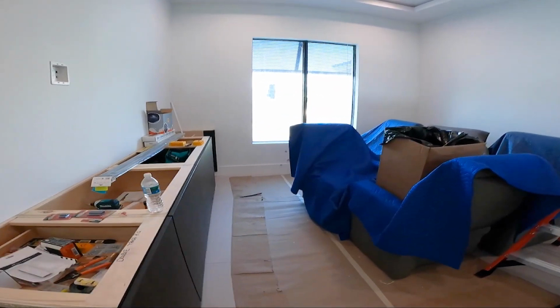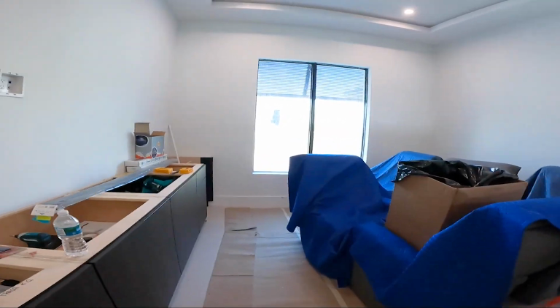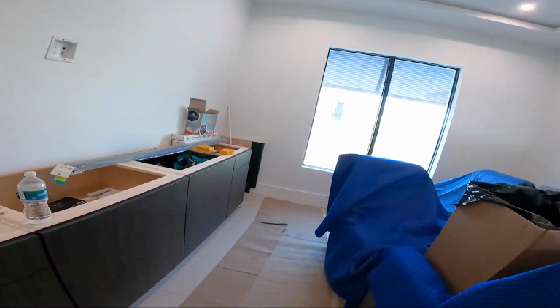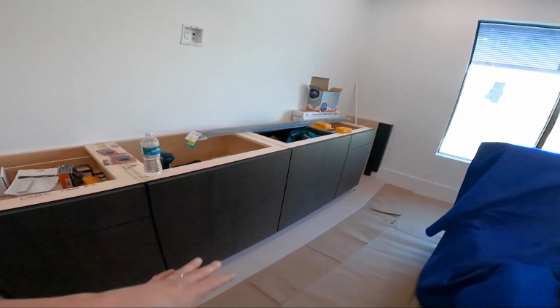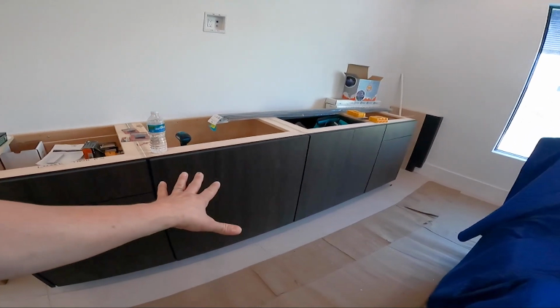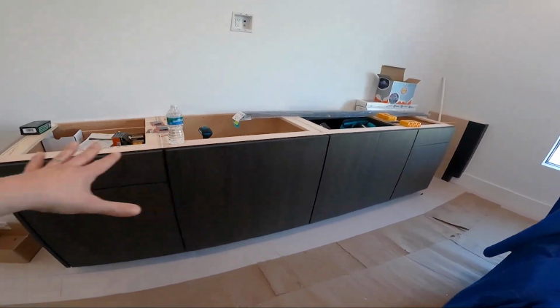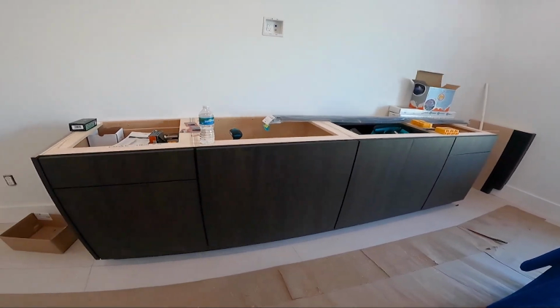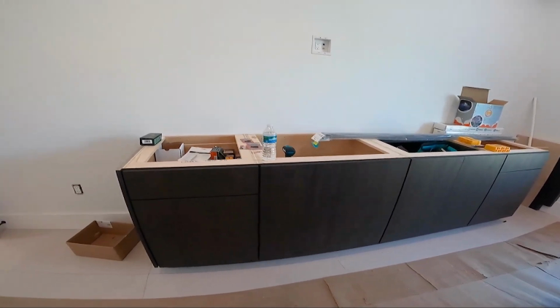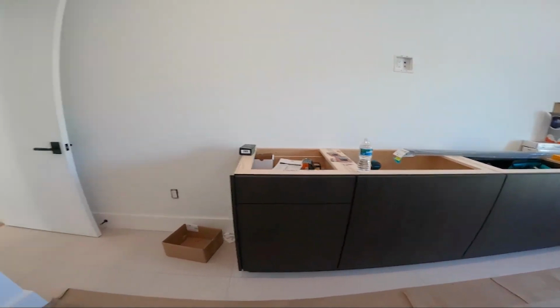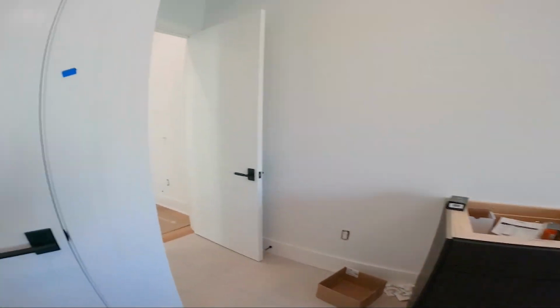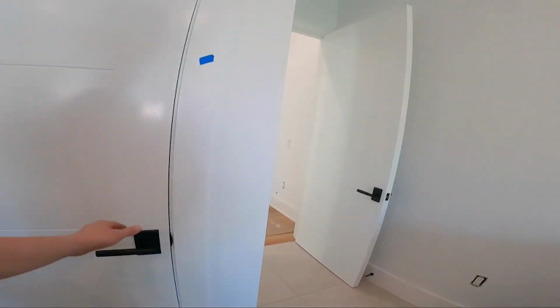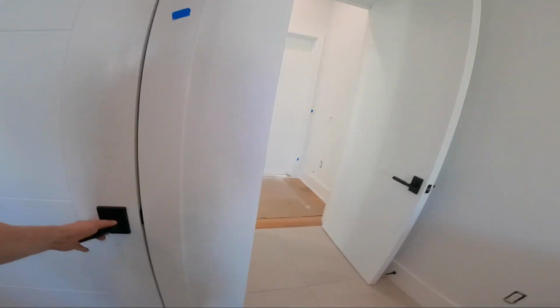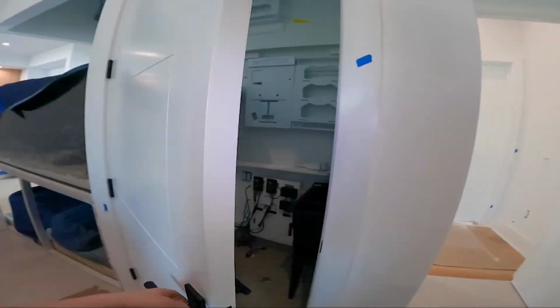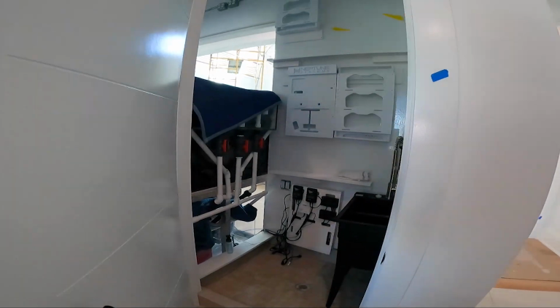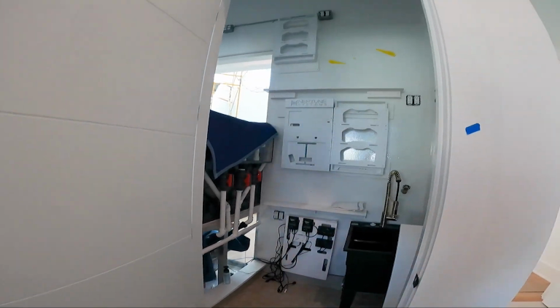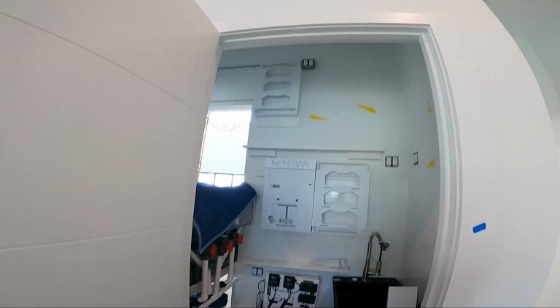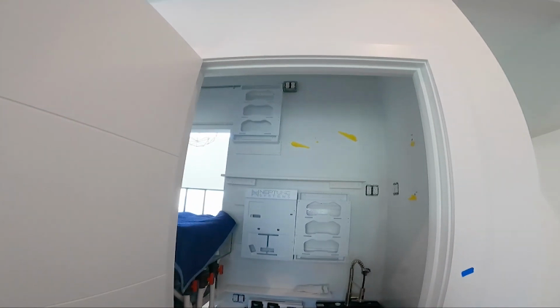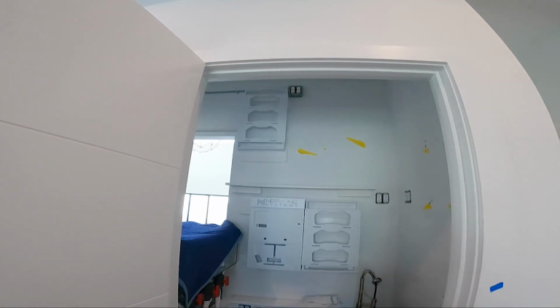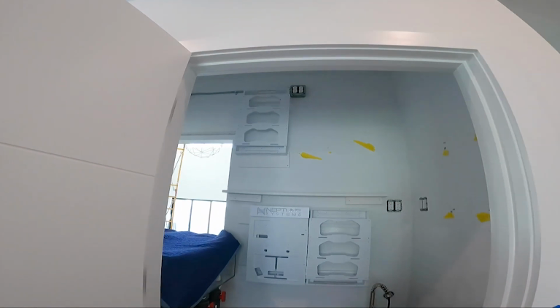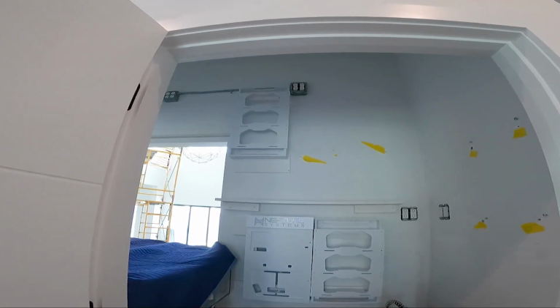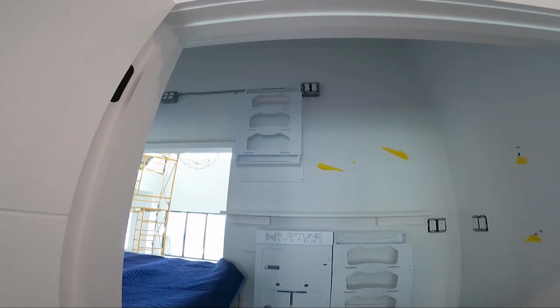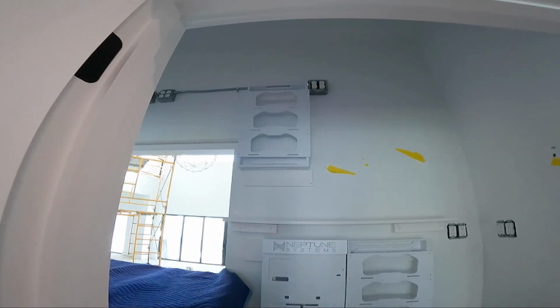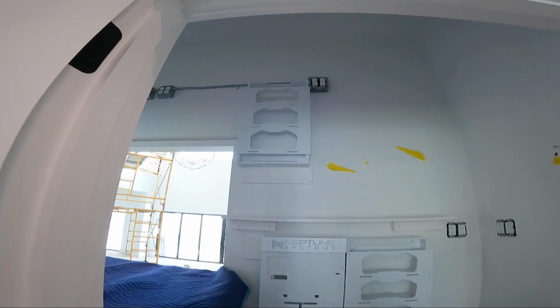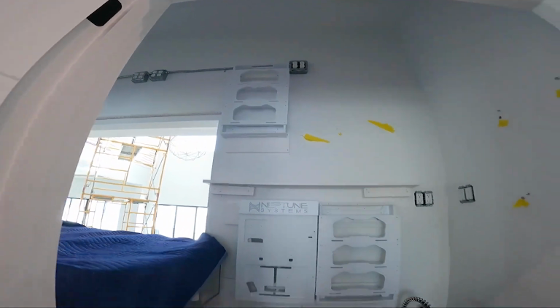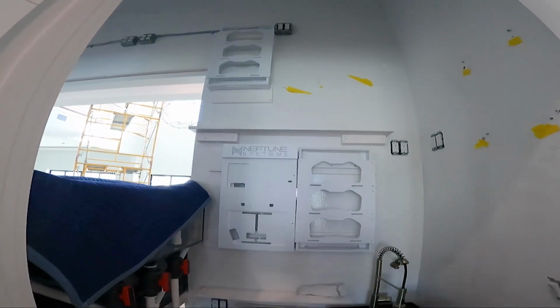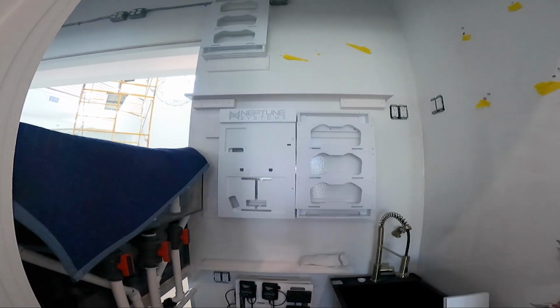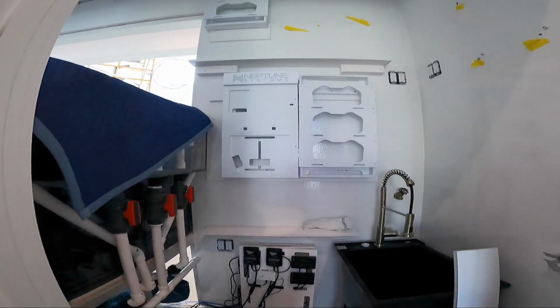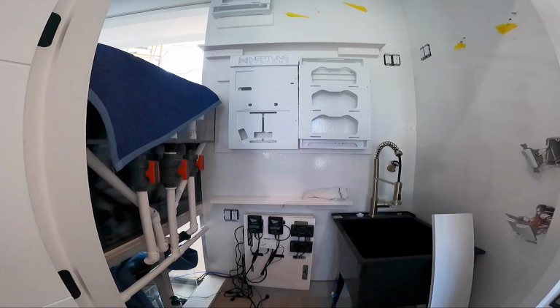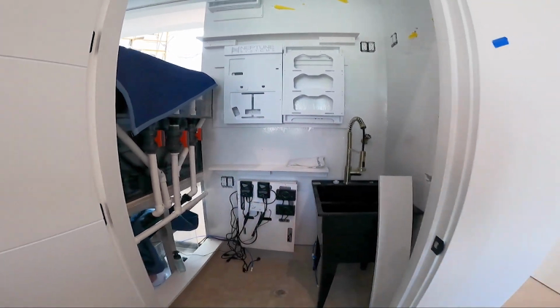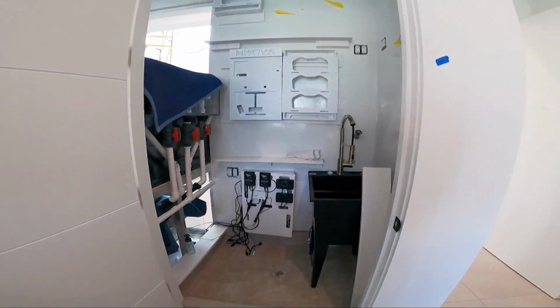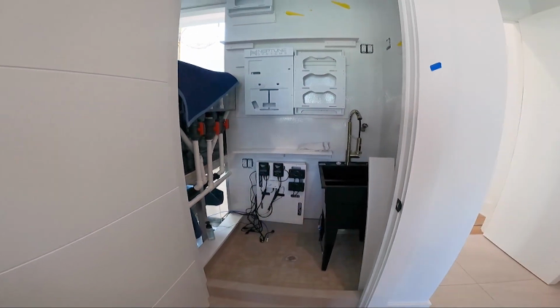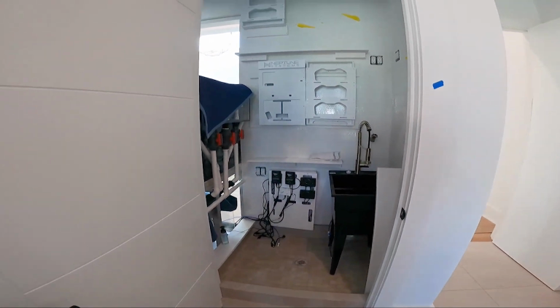All the equipment's in here where it's going to remain dust free. I put the face plates for the dosers up top. Pretty much the same in here.